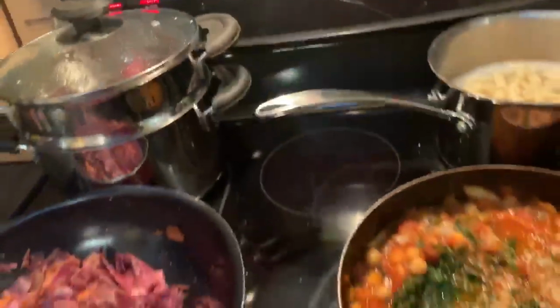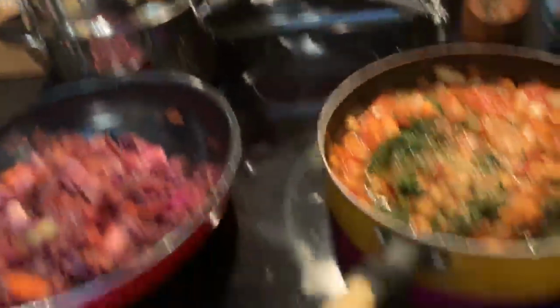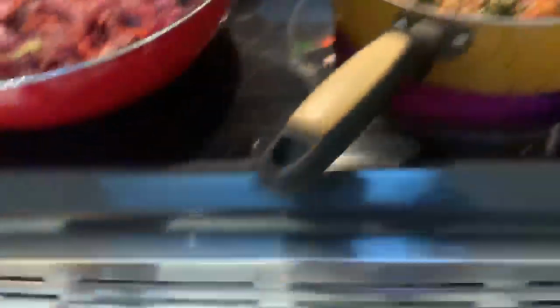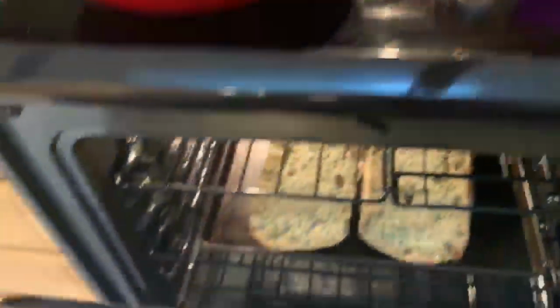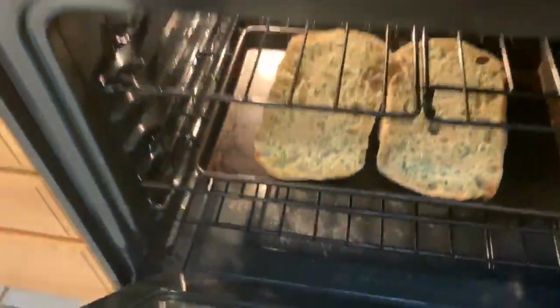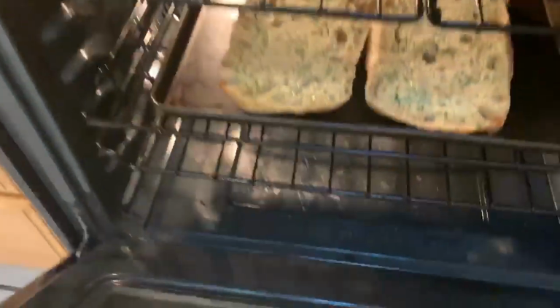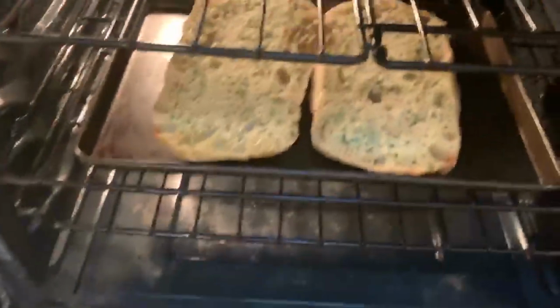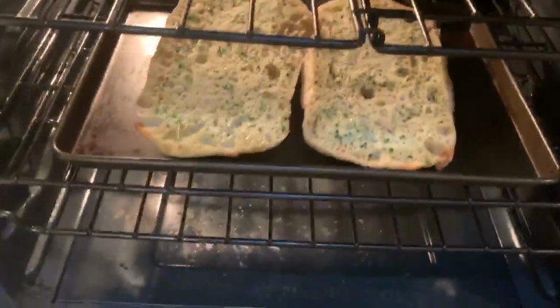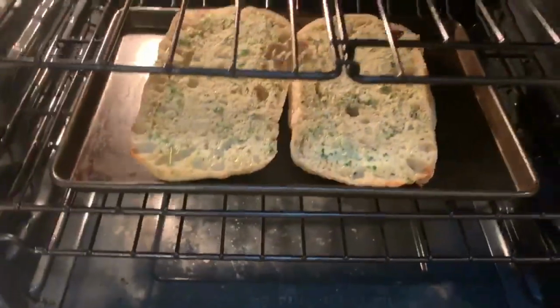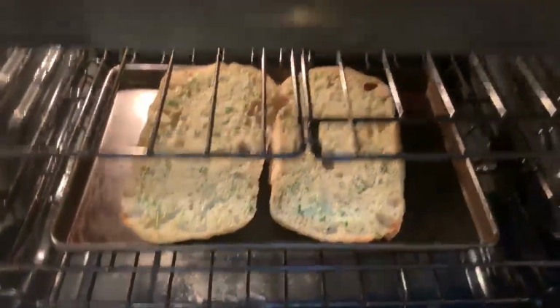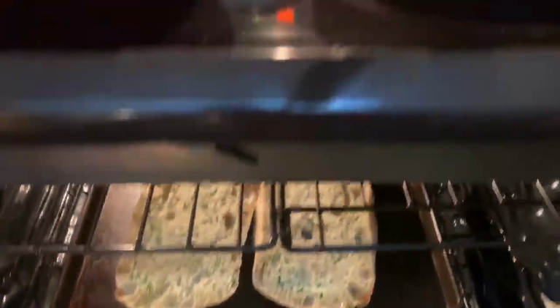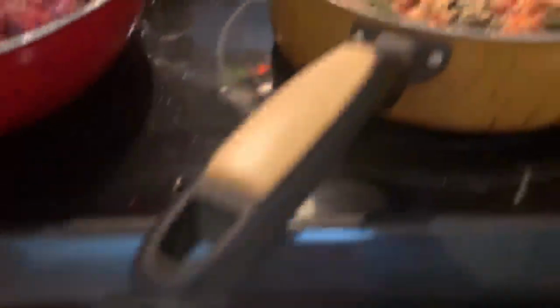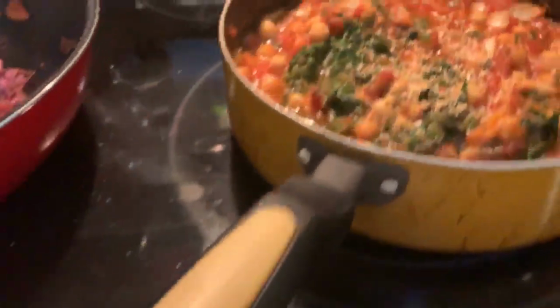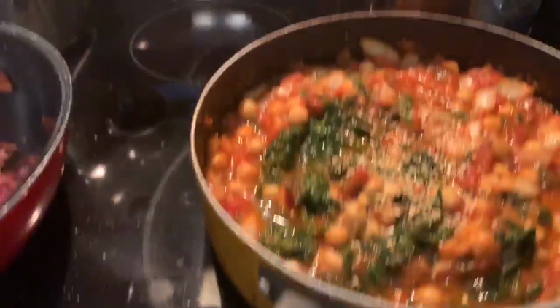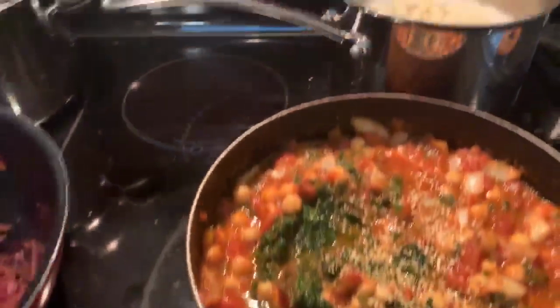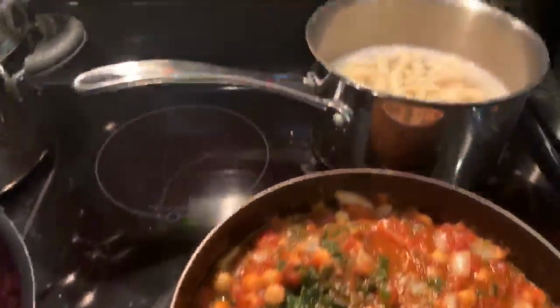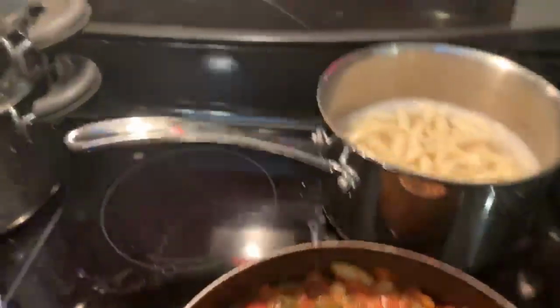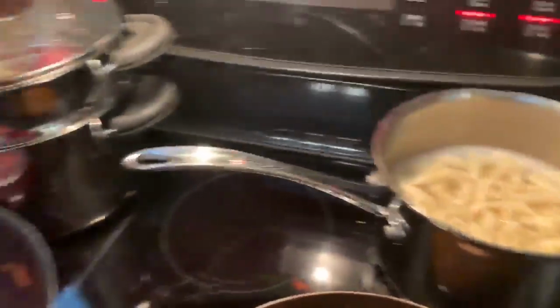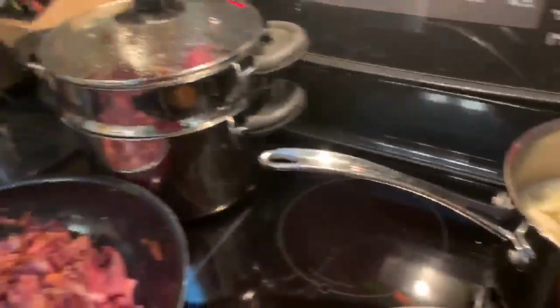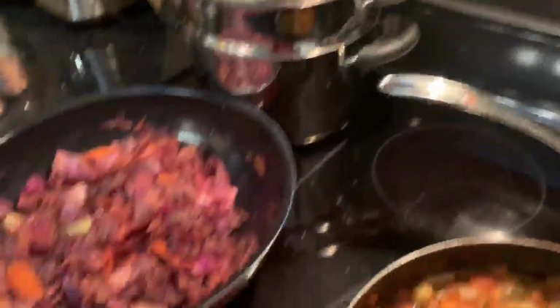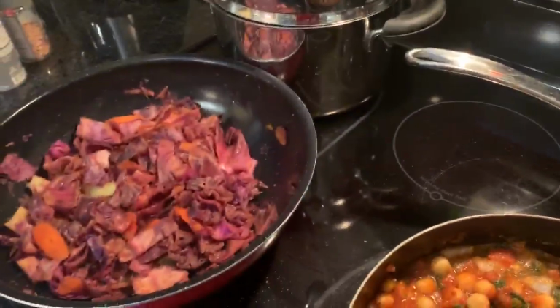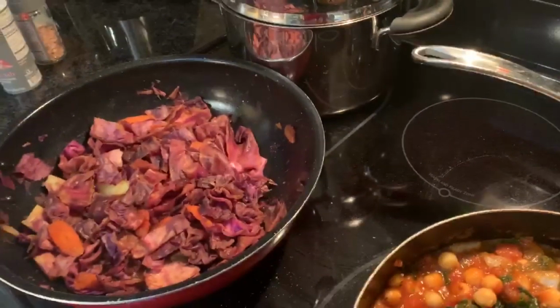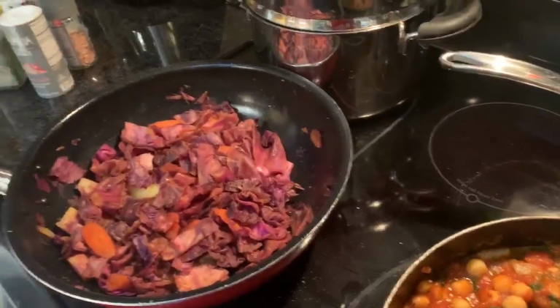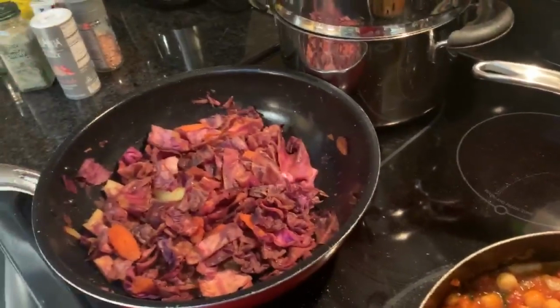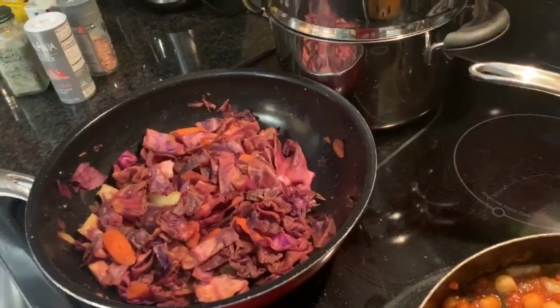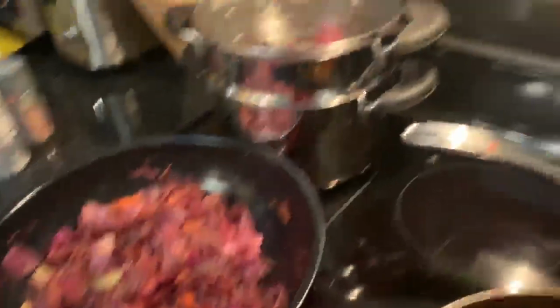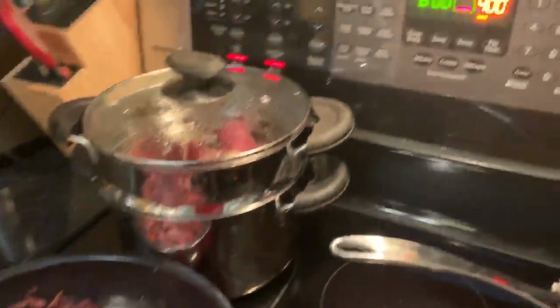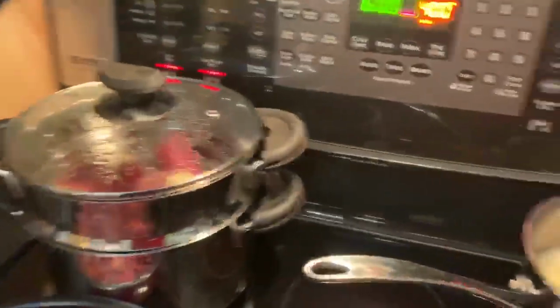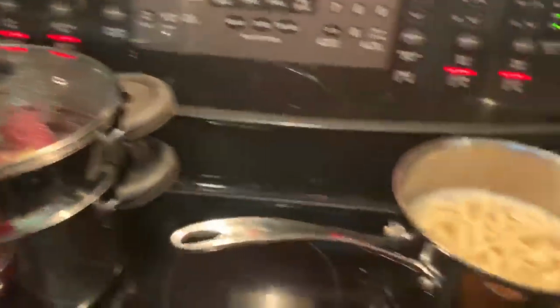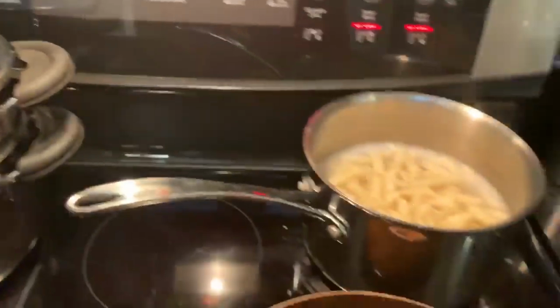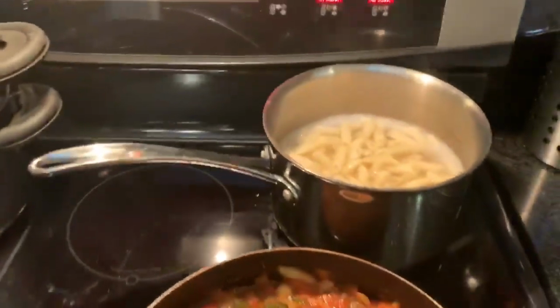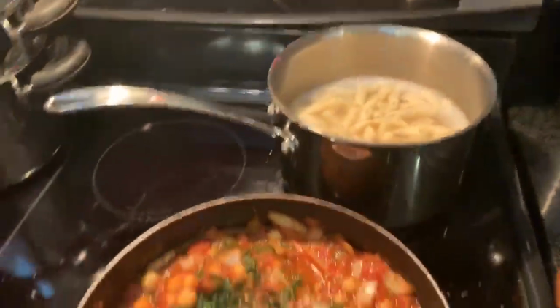Top it off with the fresh vegan garlic bread — that's how we do it over here. We vegan cyborgs all day. One love.